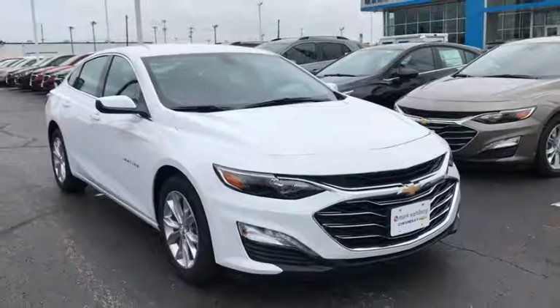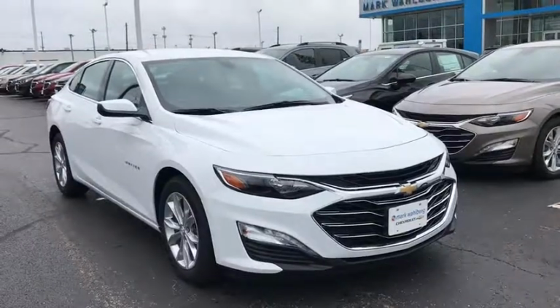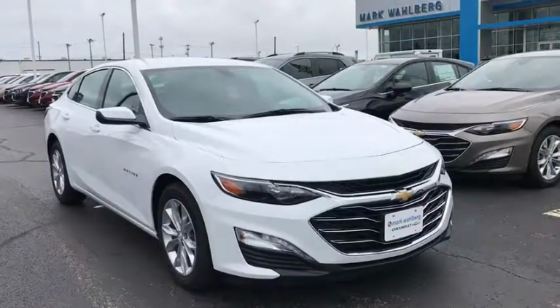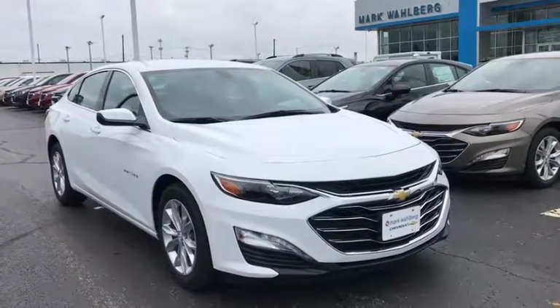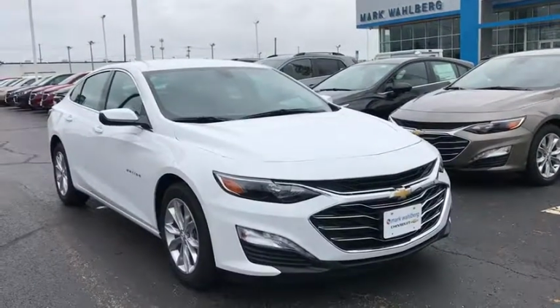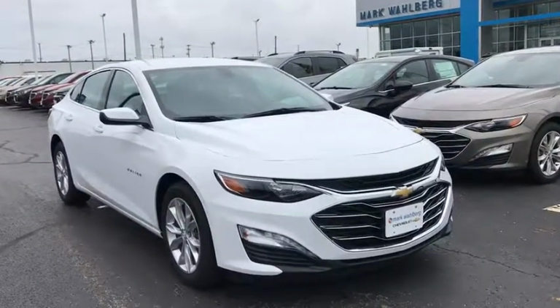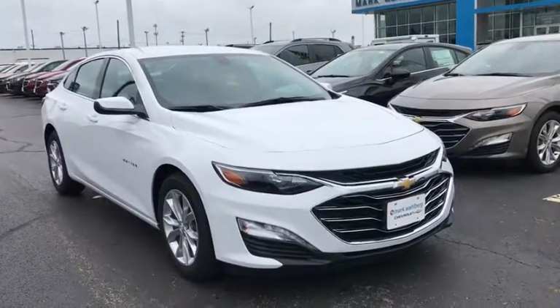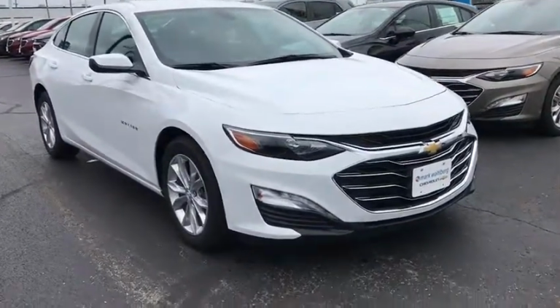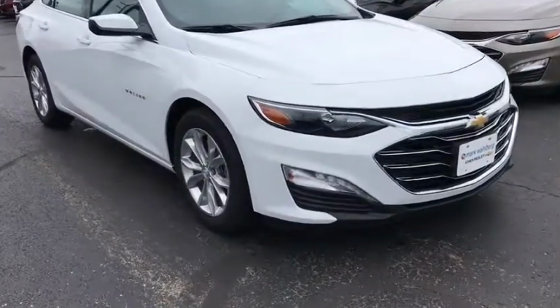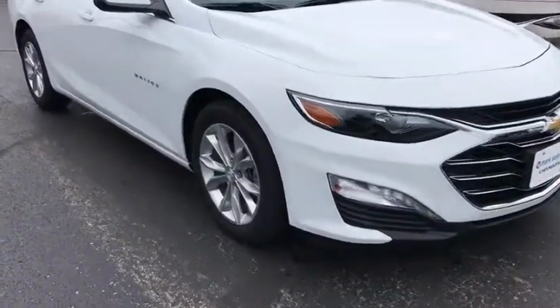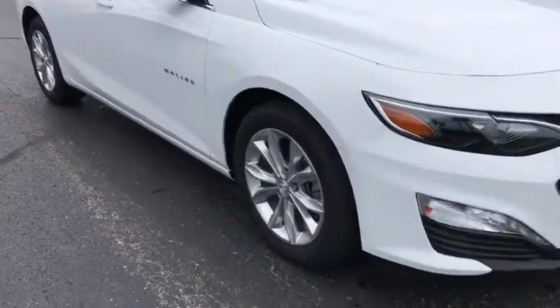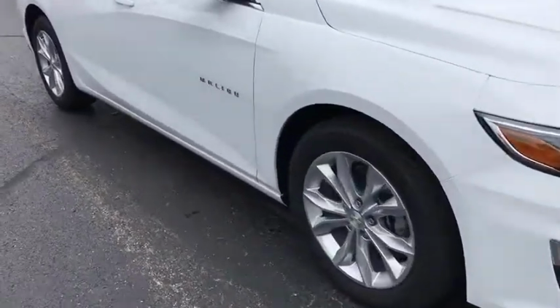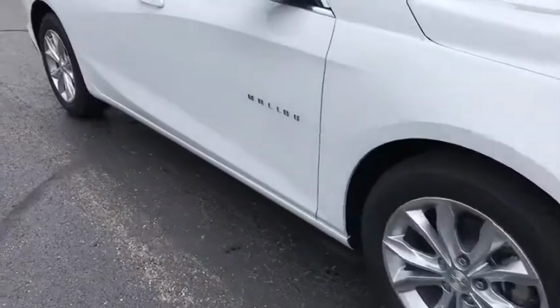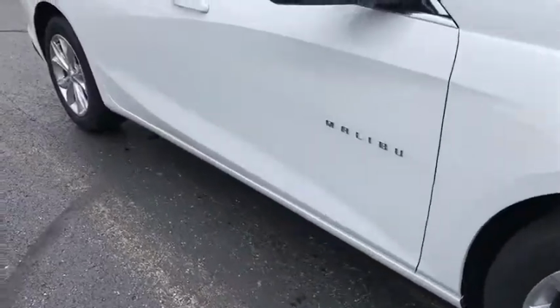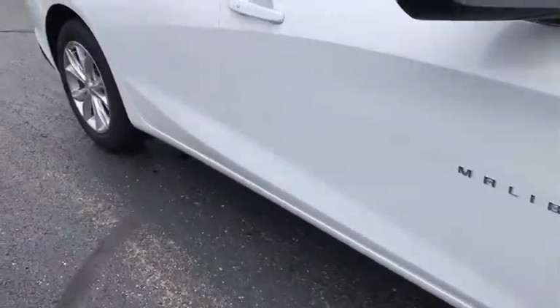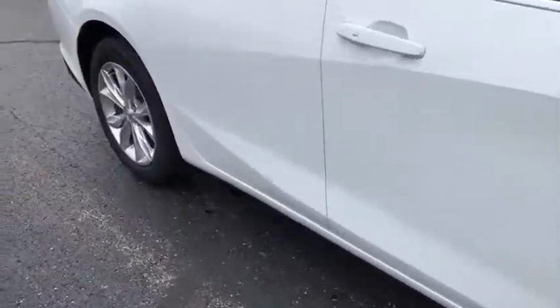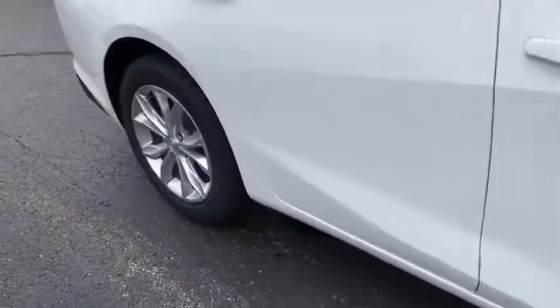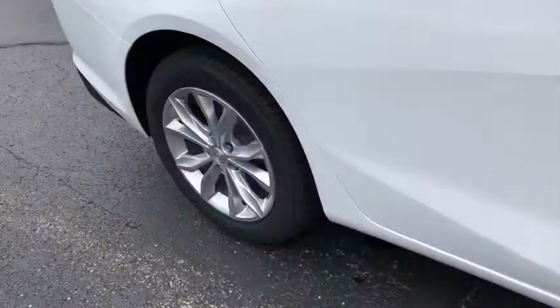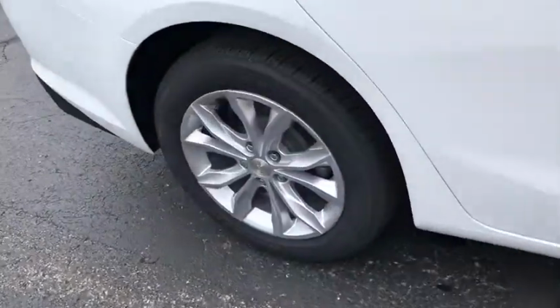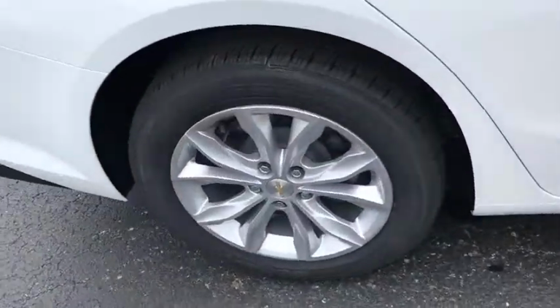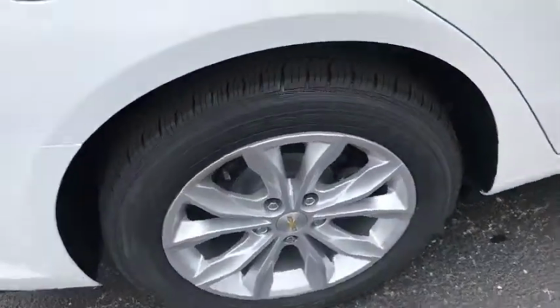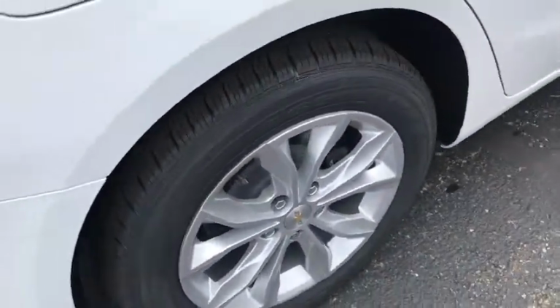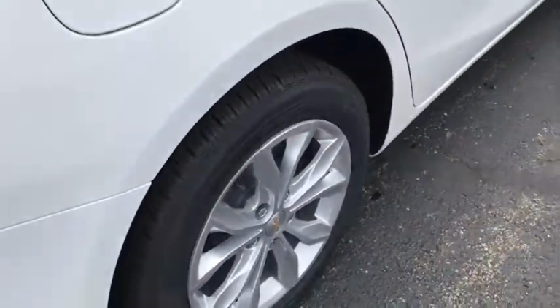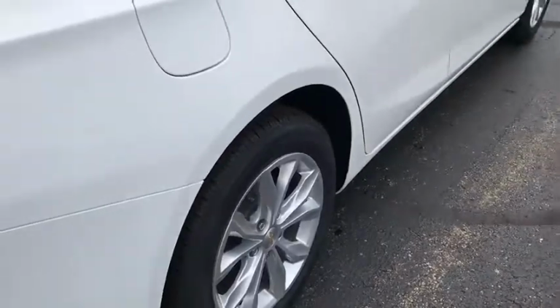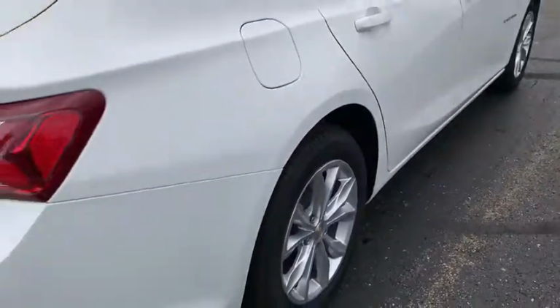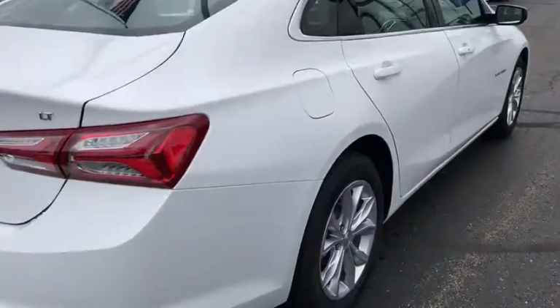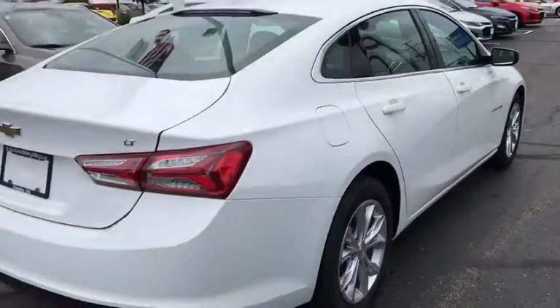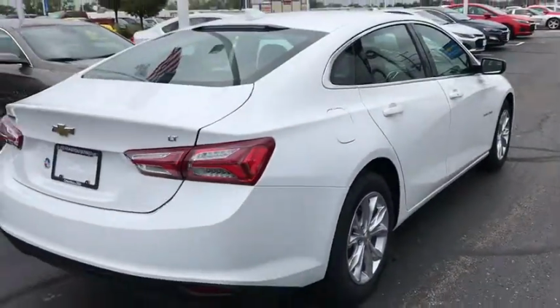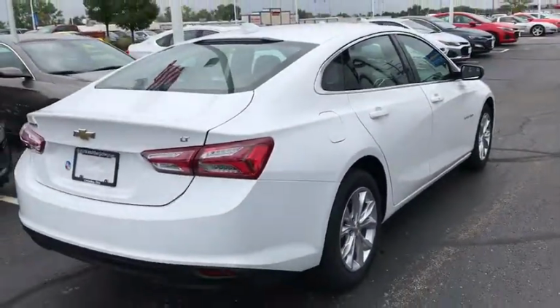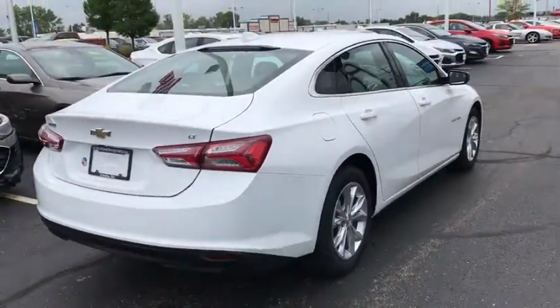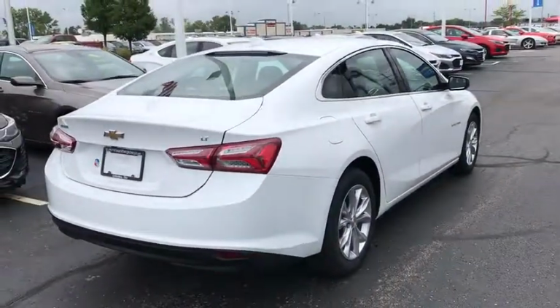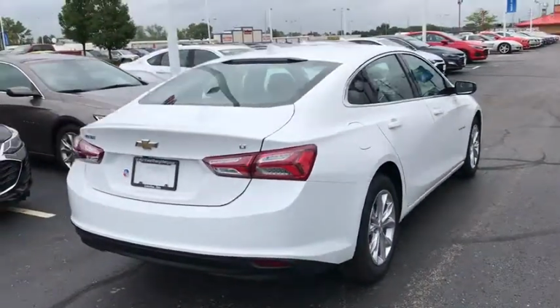We are pleased to show you the 2020 Chevrolet Malibu, a combination of performance and fuel economy. The Malibu is a great commuting car. This vehicle has less than 100 miles. Here are some of this vehicle's great options.